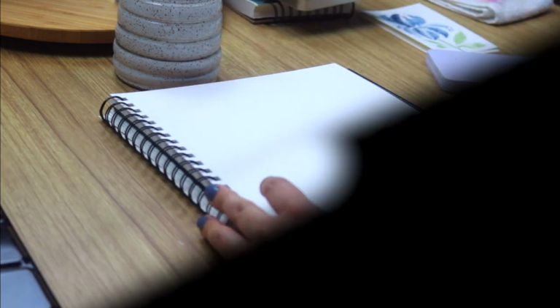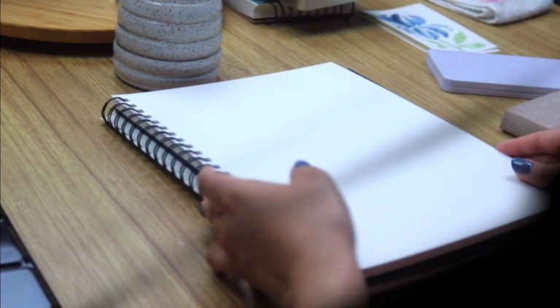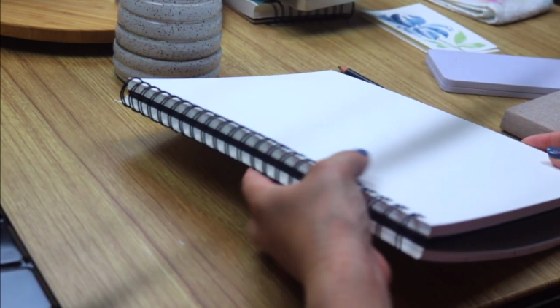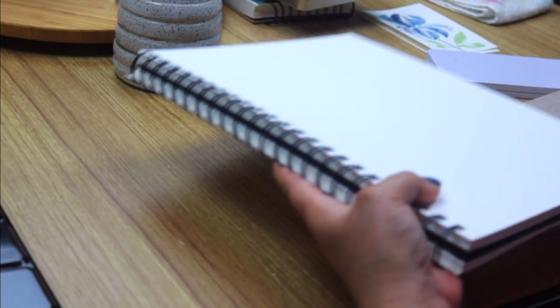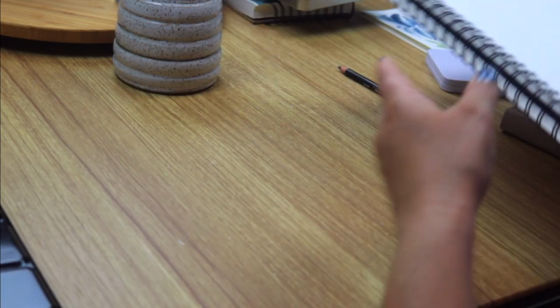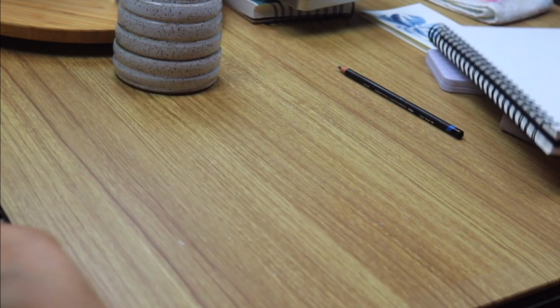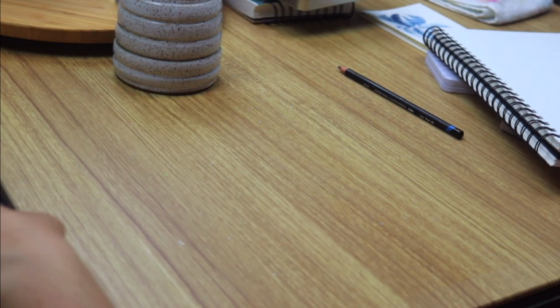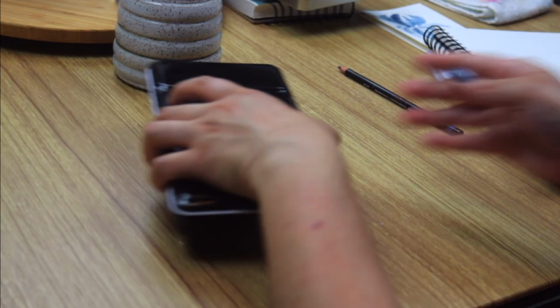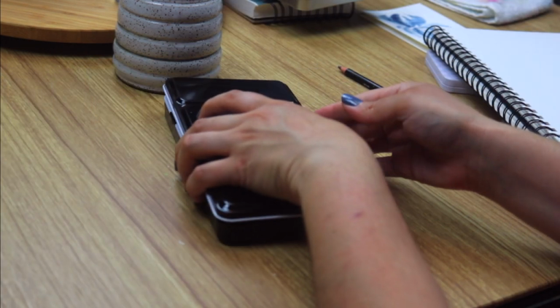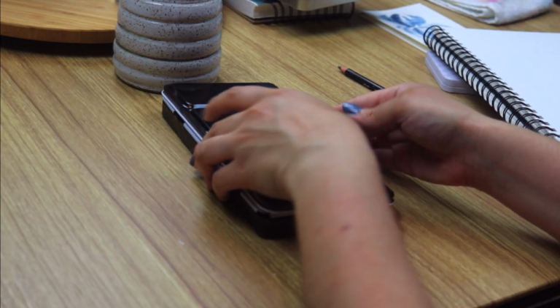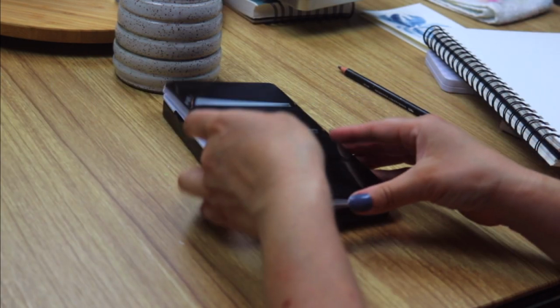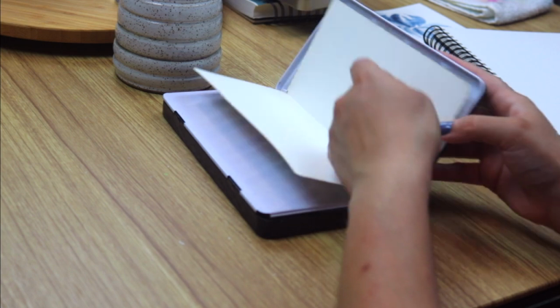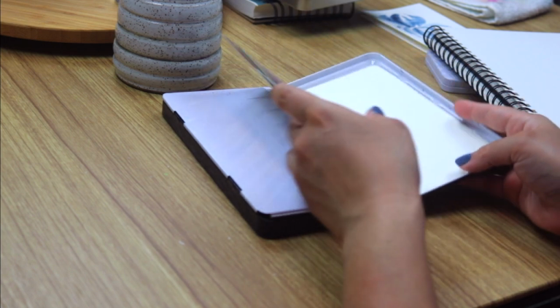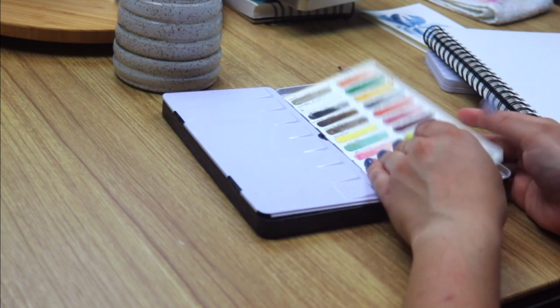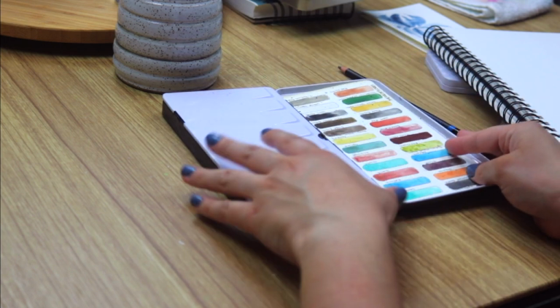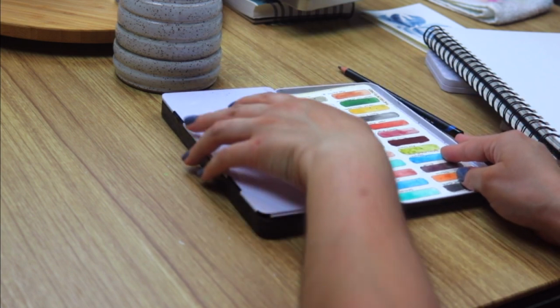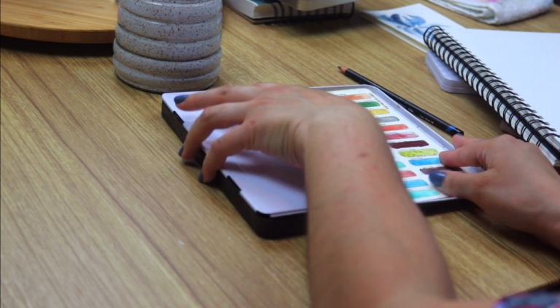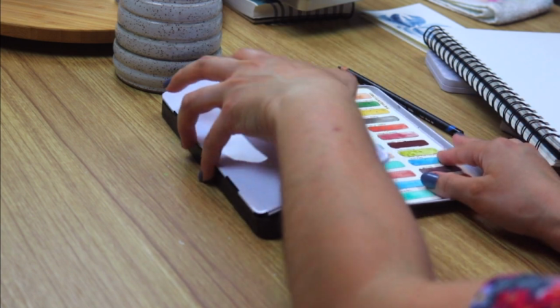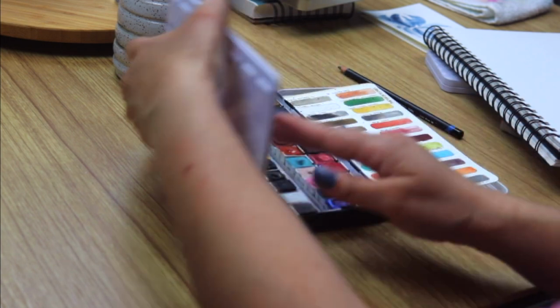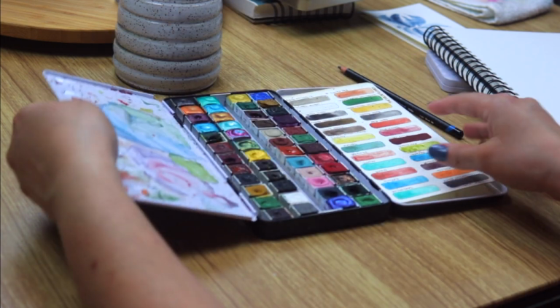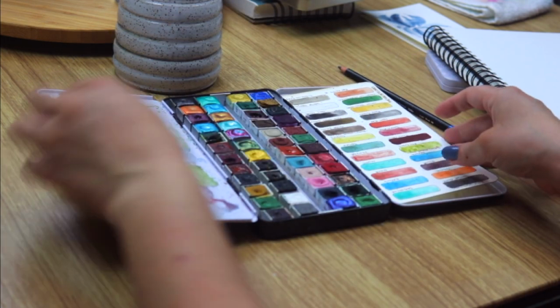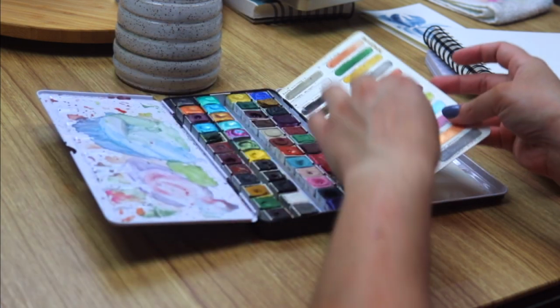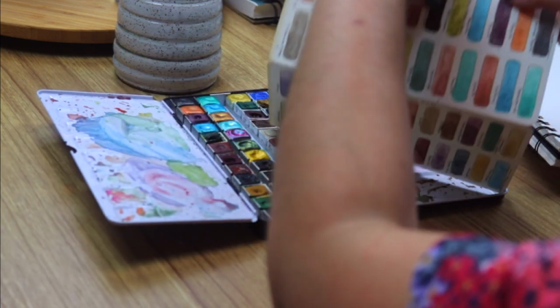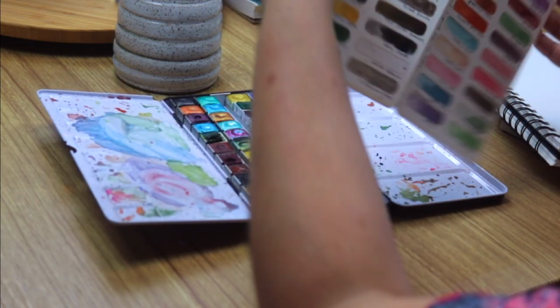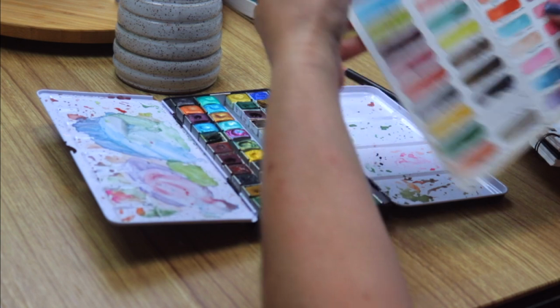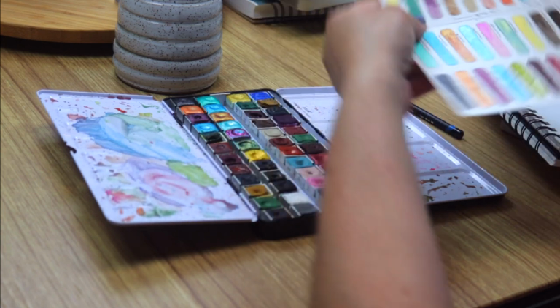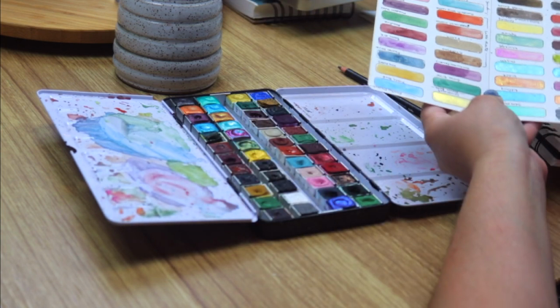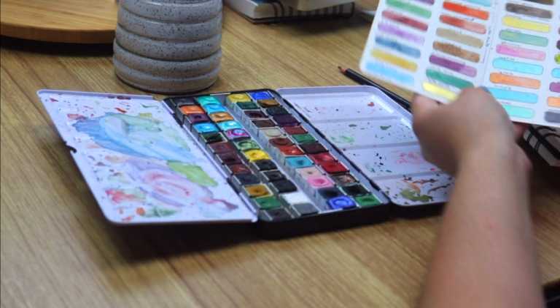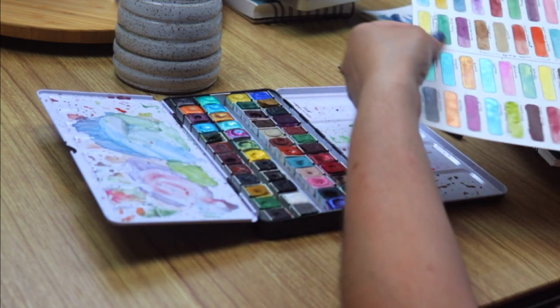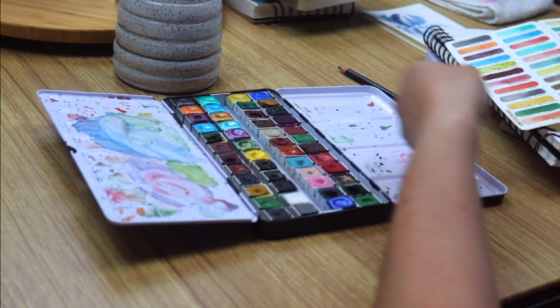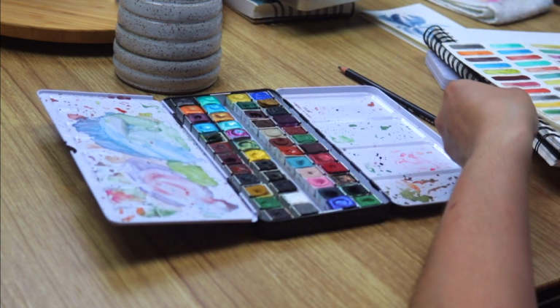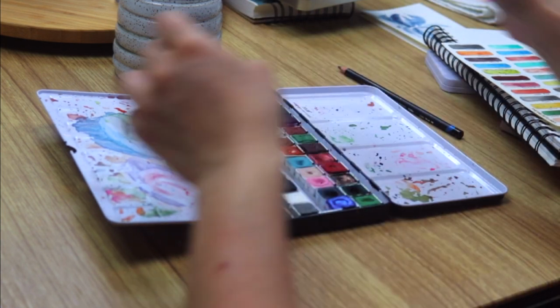Good morning! I am so happy to have you join me for one of my morning studio sessions. This morning we're going to paint a loose floral in one of my sketchbooks. This one happens to be a watercolor Arteza sketchbook.